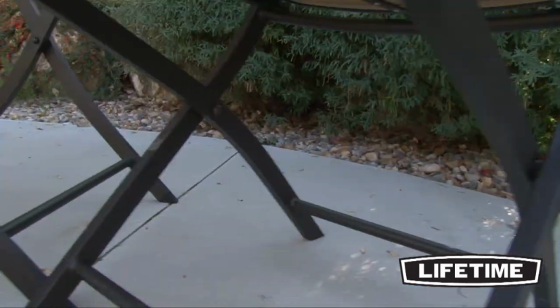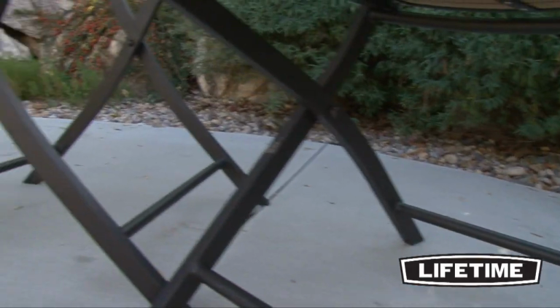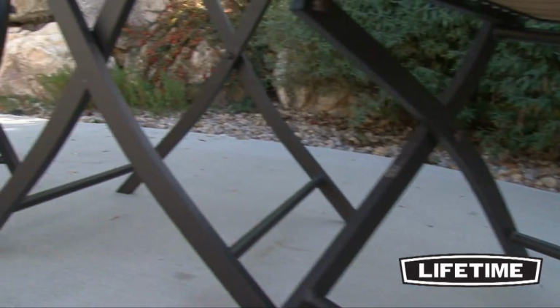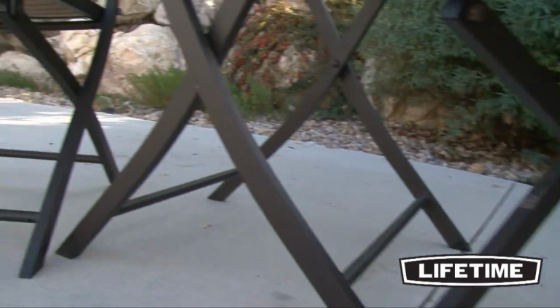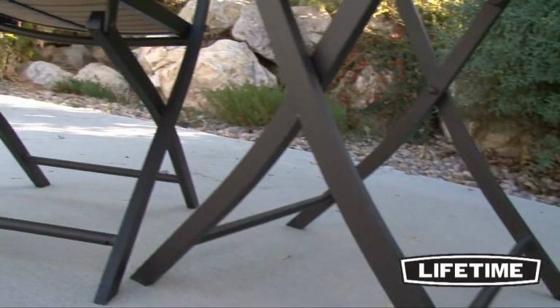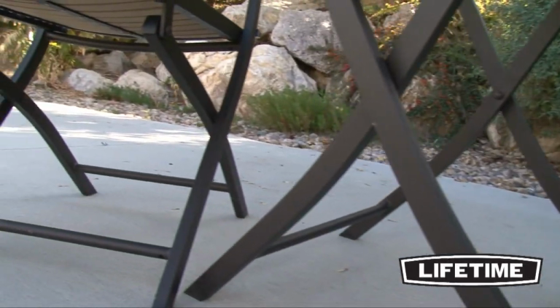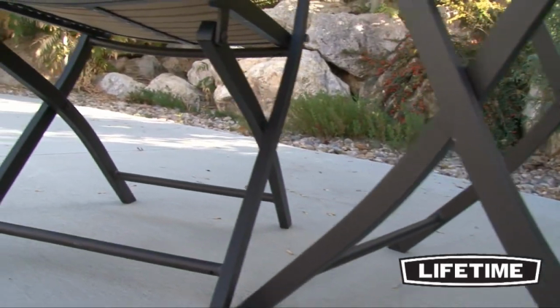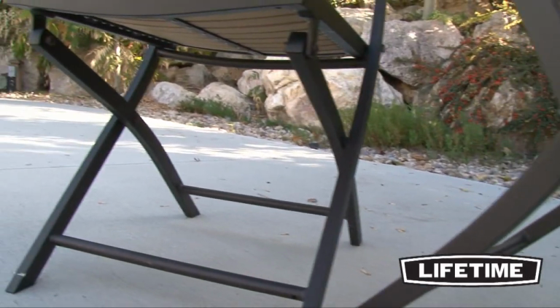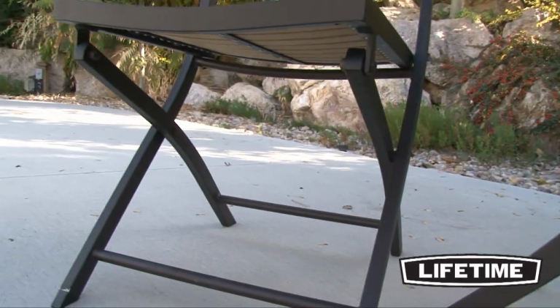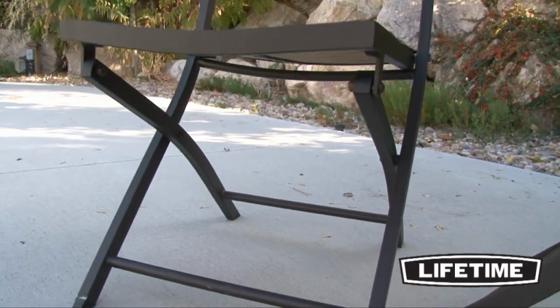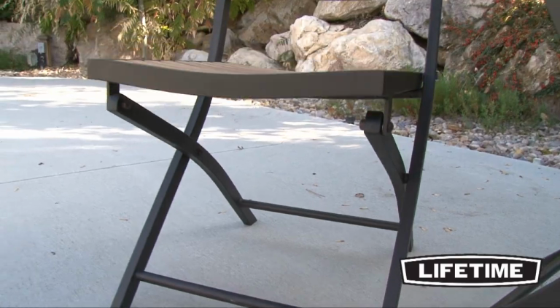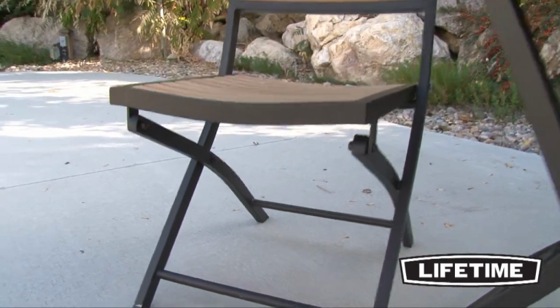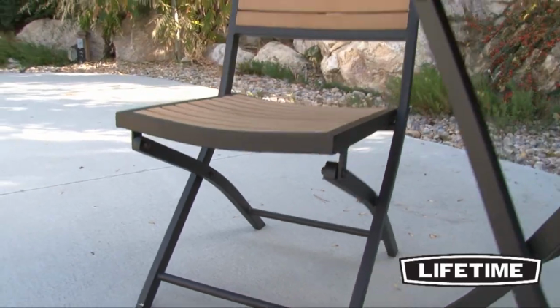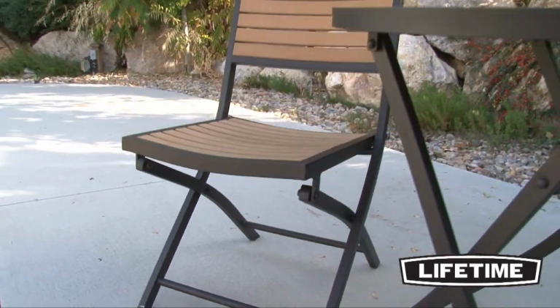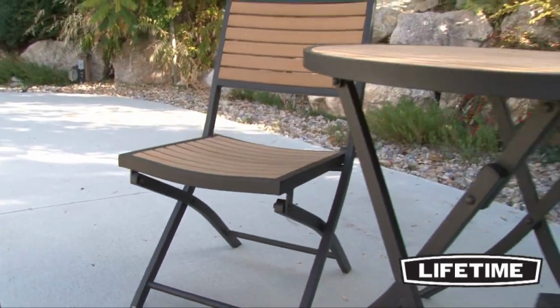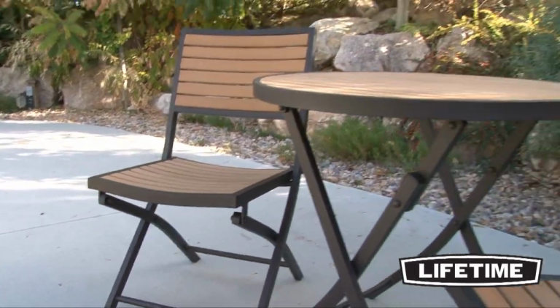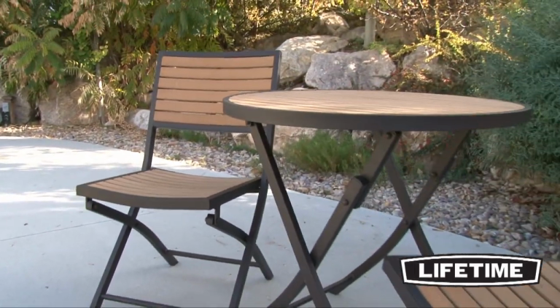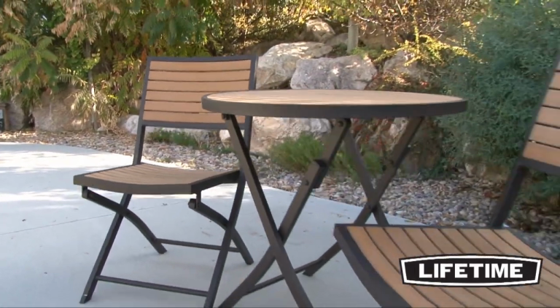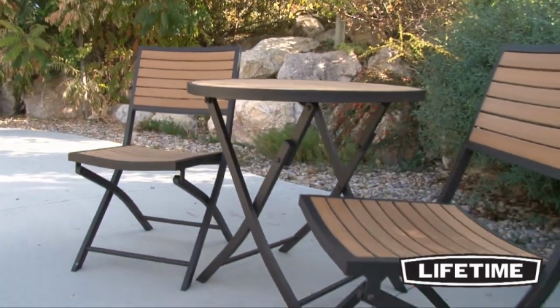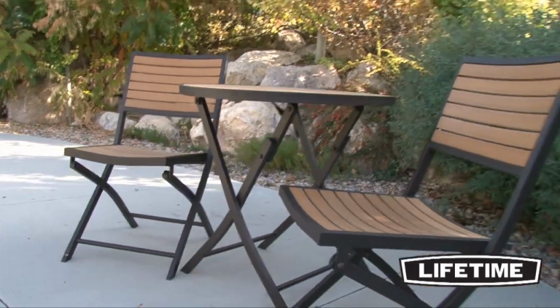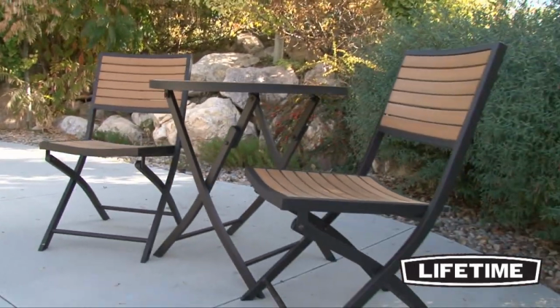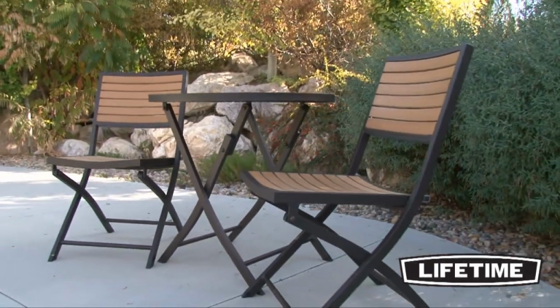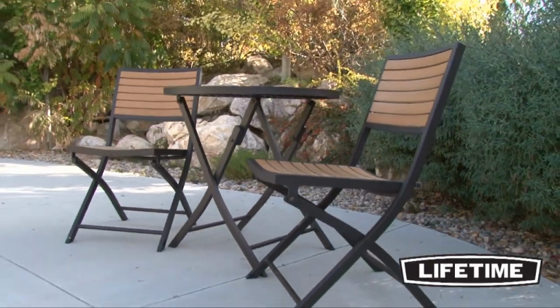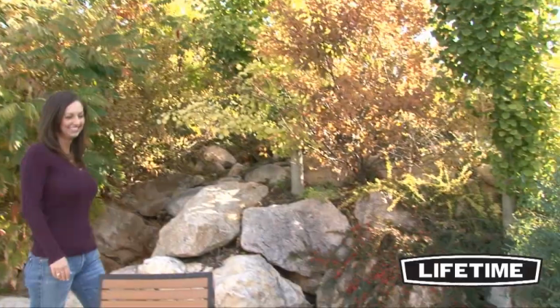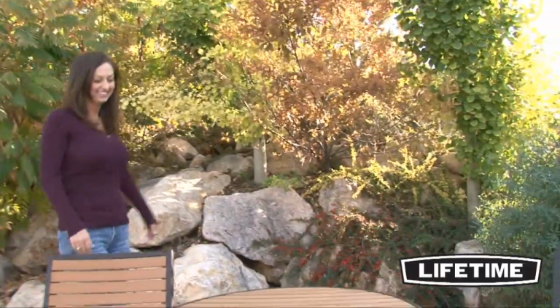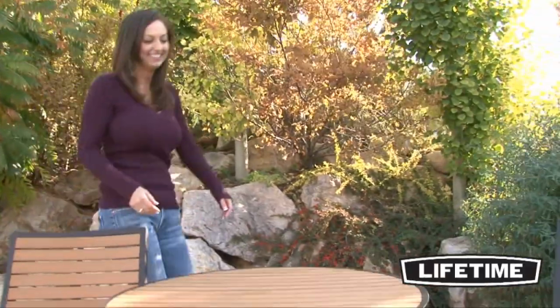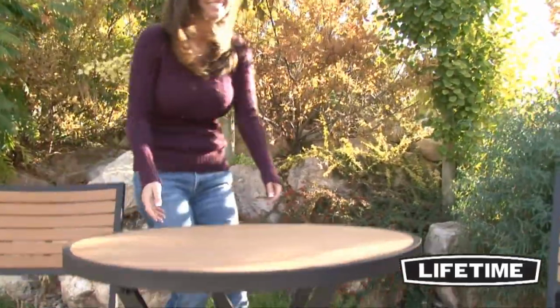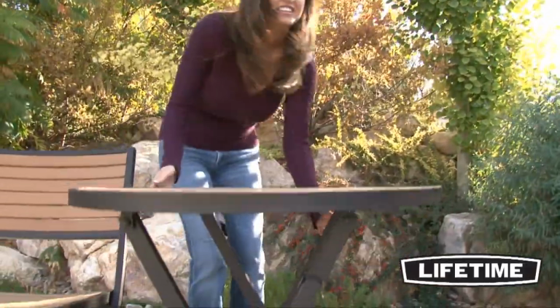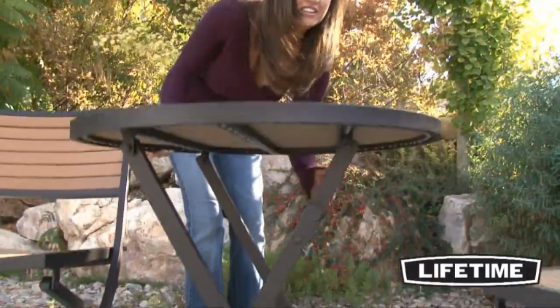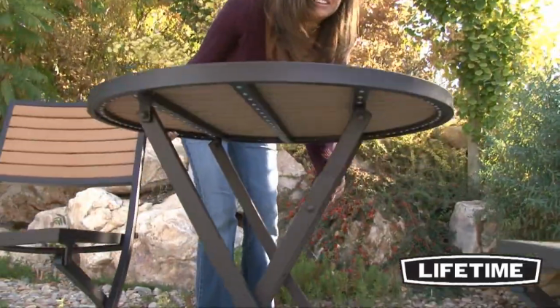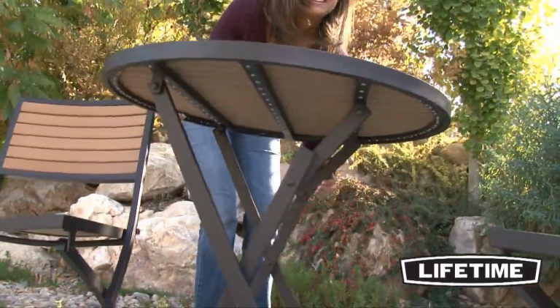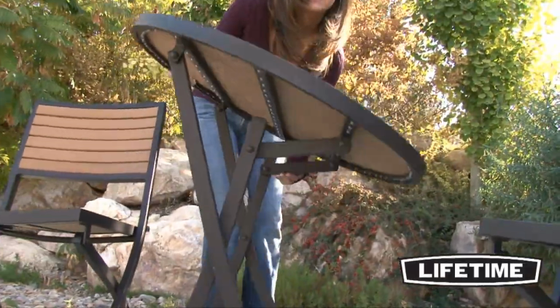The durable aluminum frame has a long lasting powder coated finish. With the durable construction and low maintenance features, the patio set will maintain its good looks for years to come. The table and chairs both fold for storage in just one smooth easy motion.